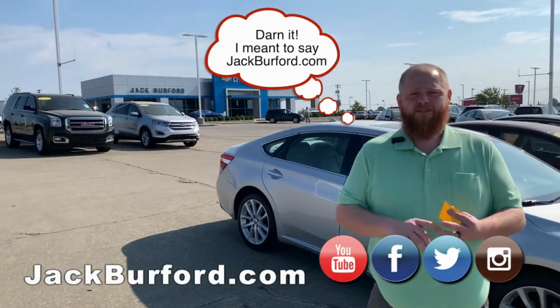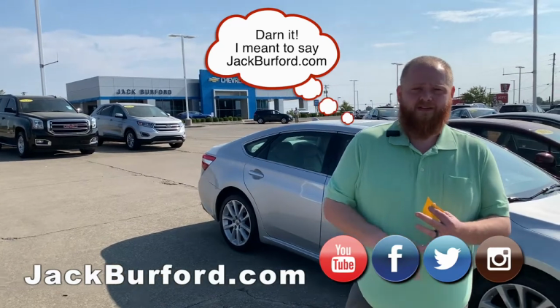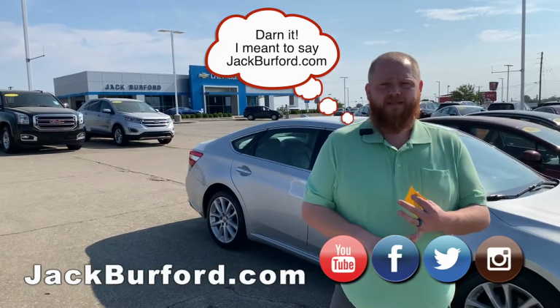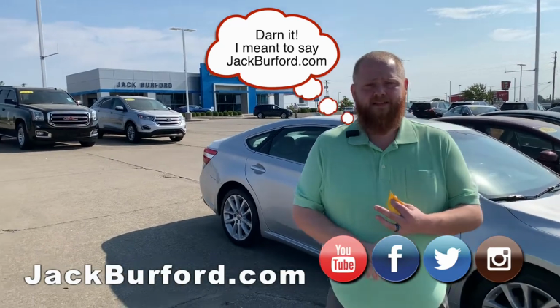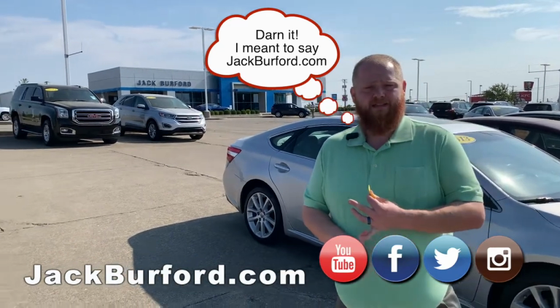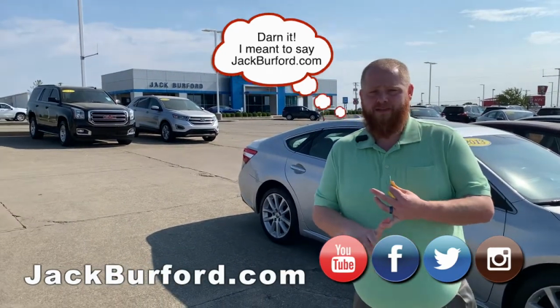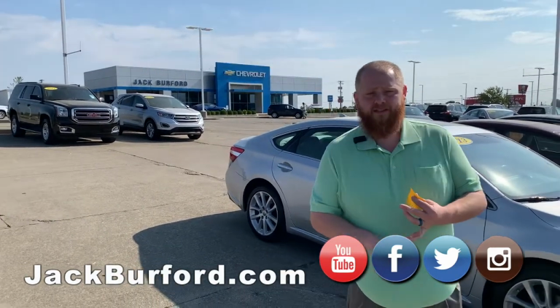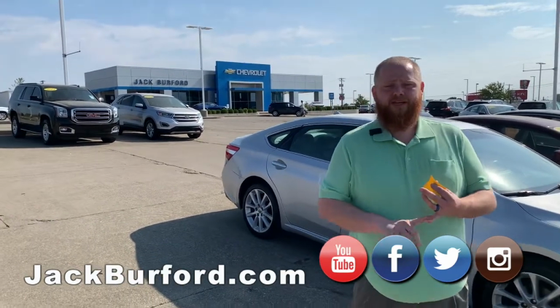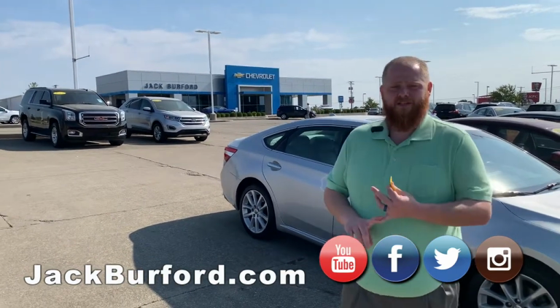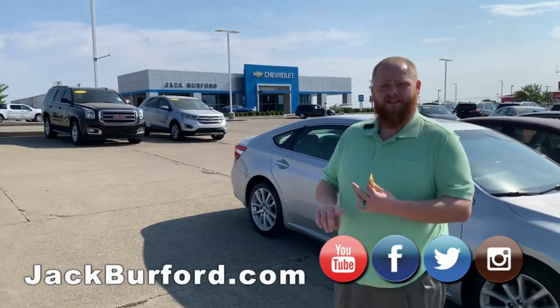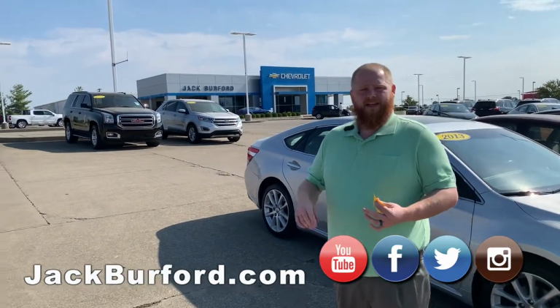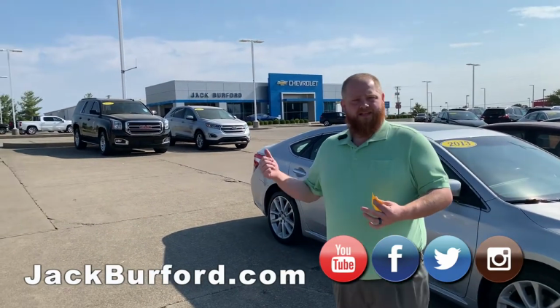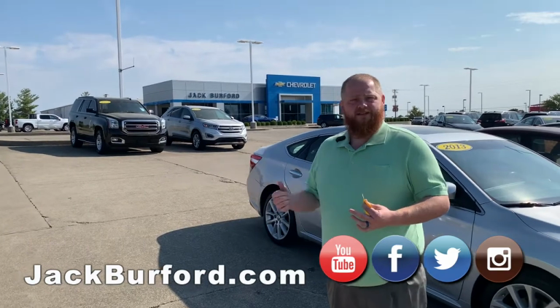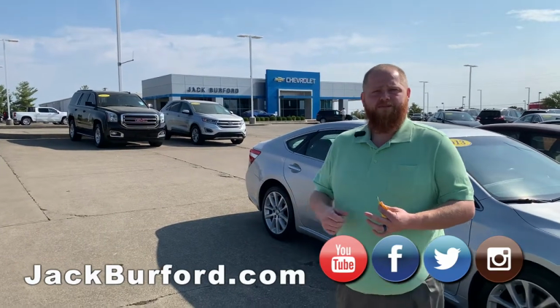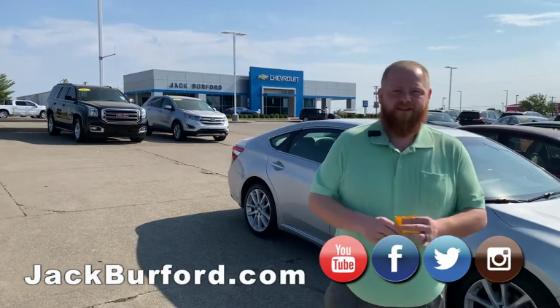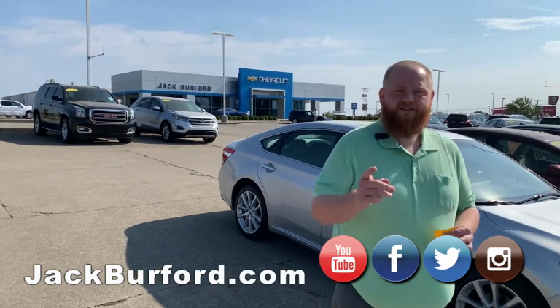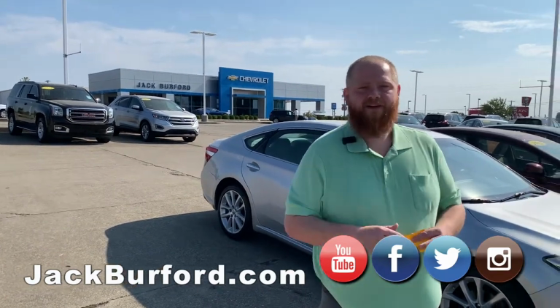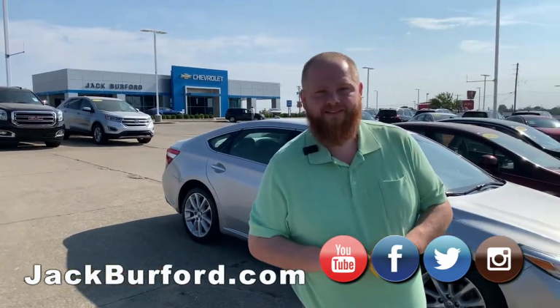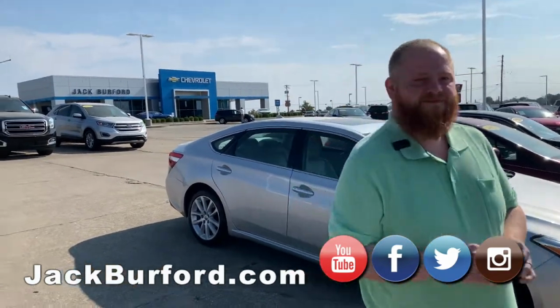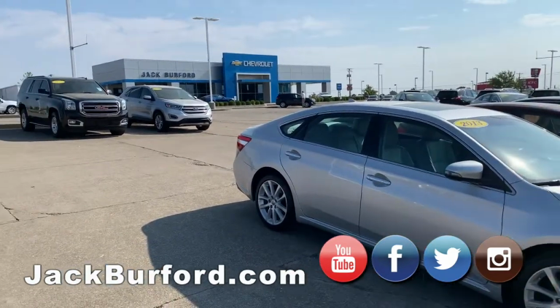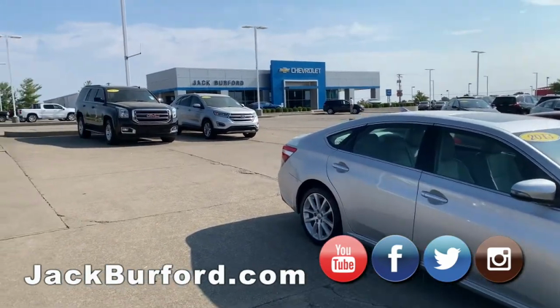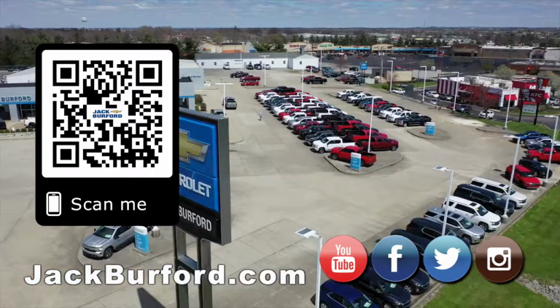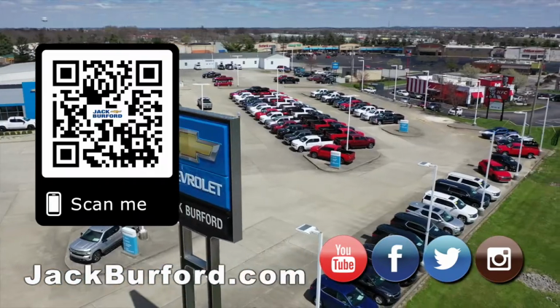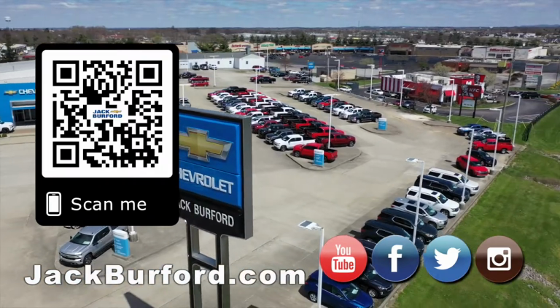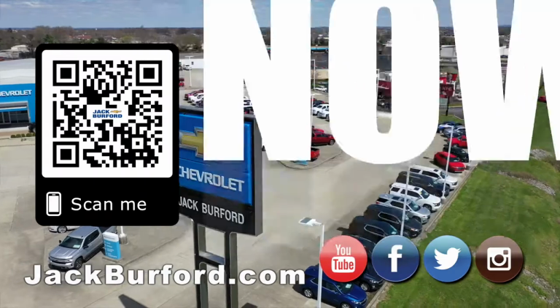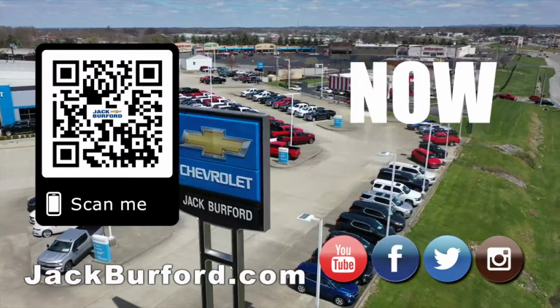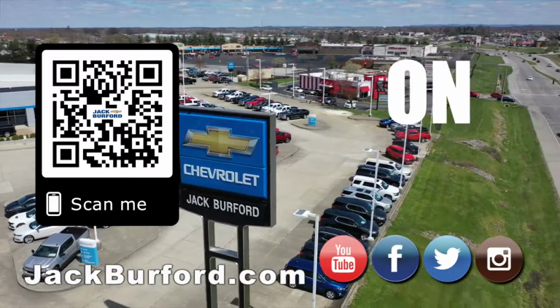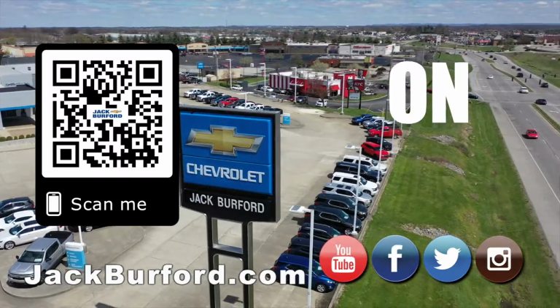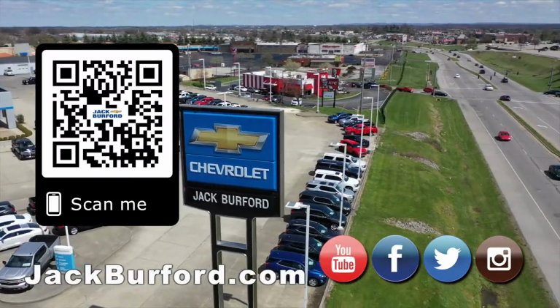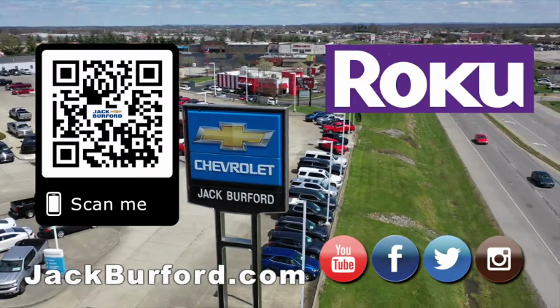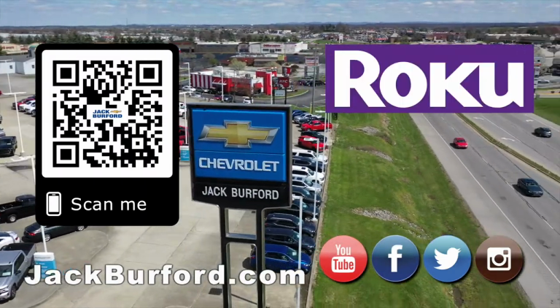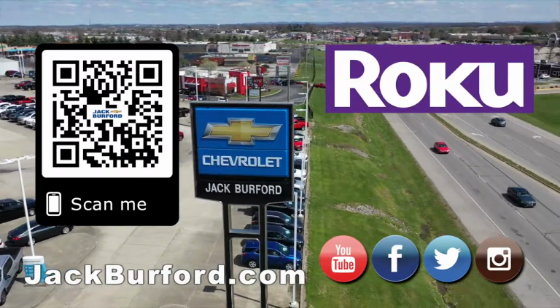Check us out on Facebook, Instagram, Twitter — Jack Burford Chevrolet — and check us out on YouTube. Thank you, you all have a great day. And of course, shop 24-7-365 at jackburford.com.